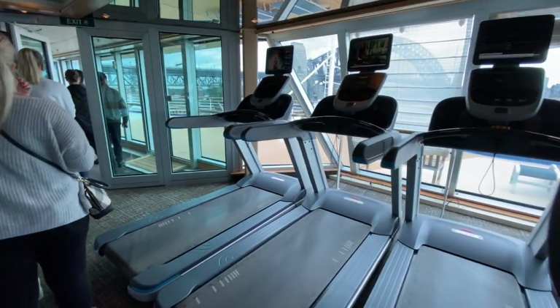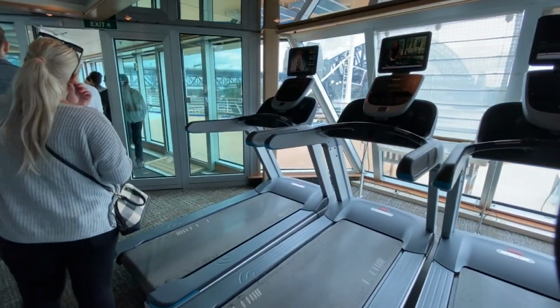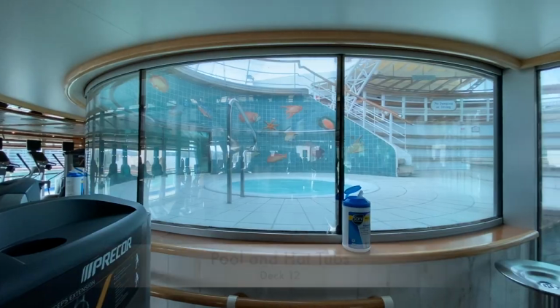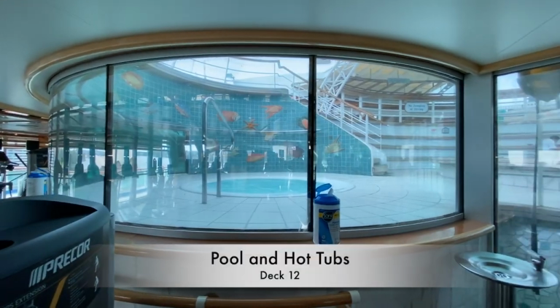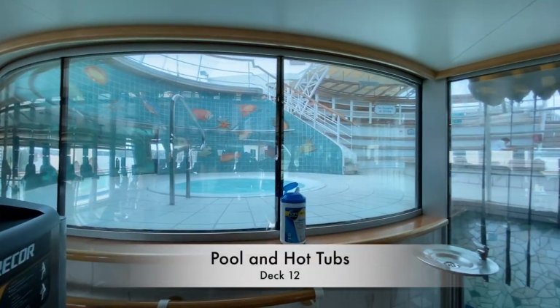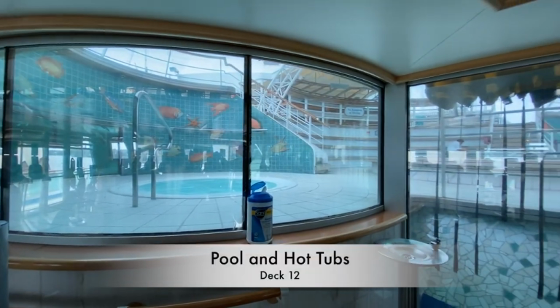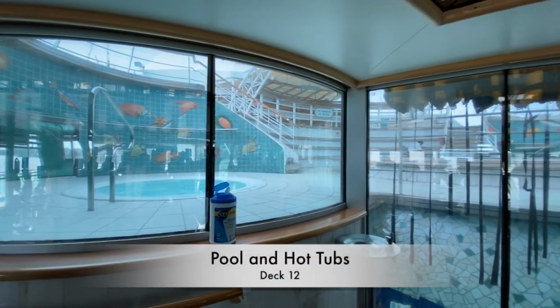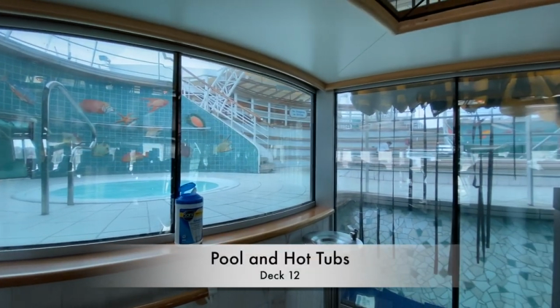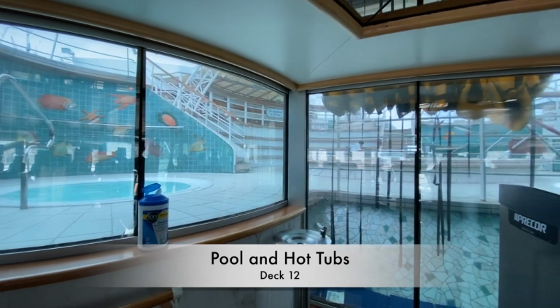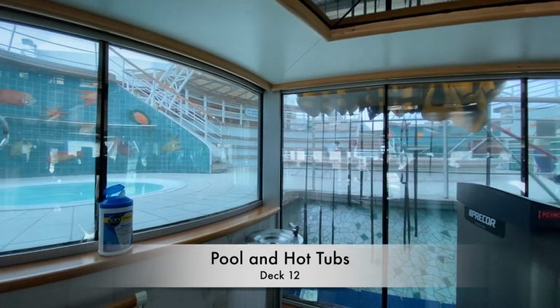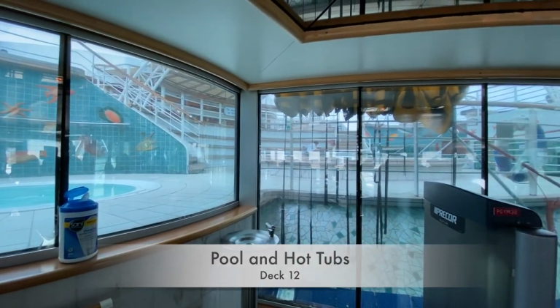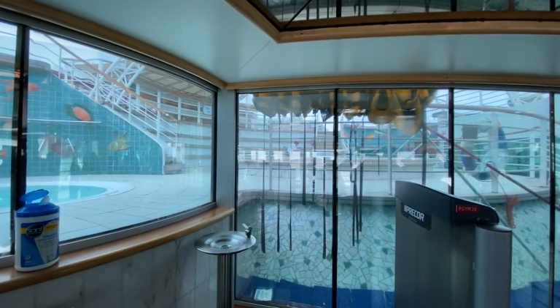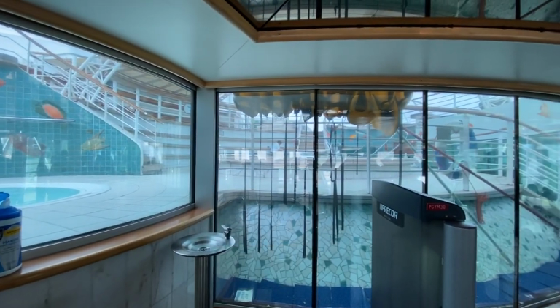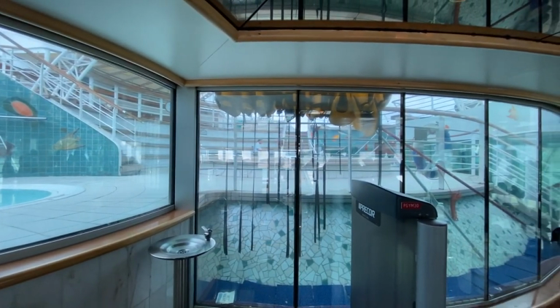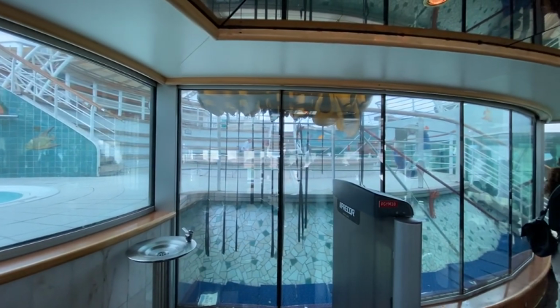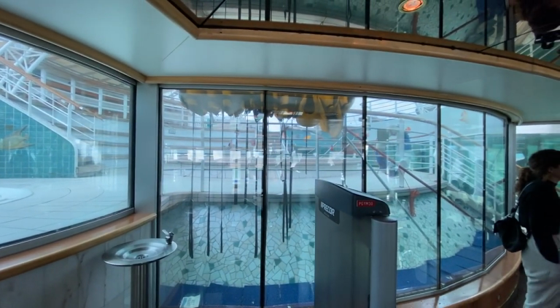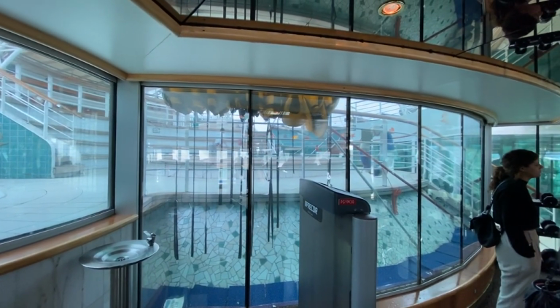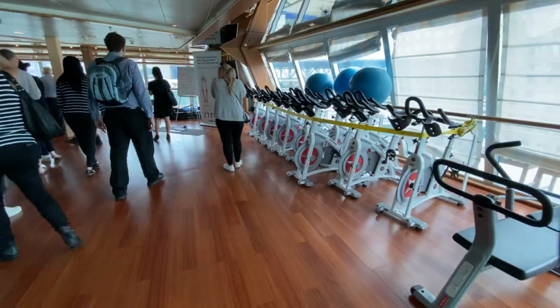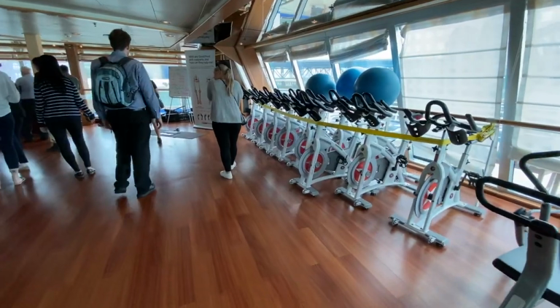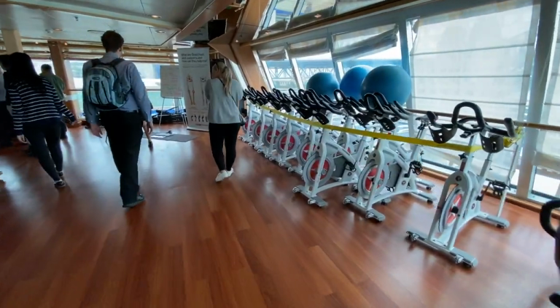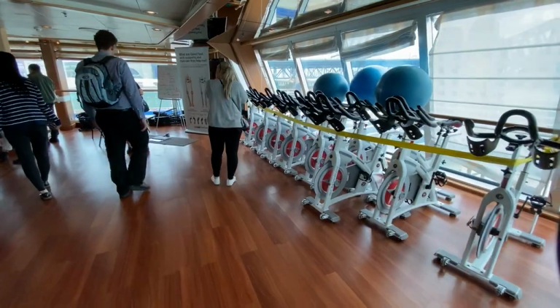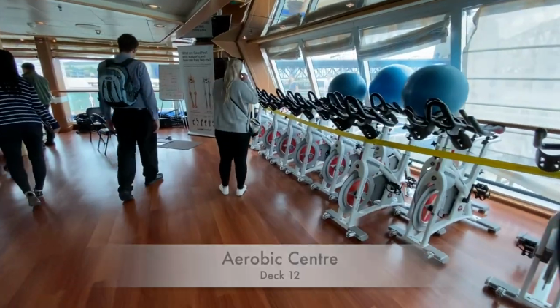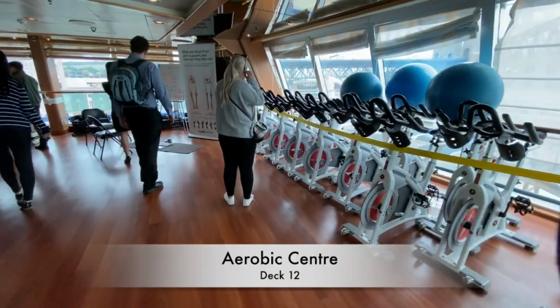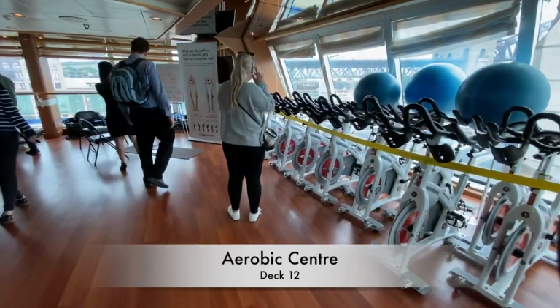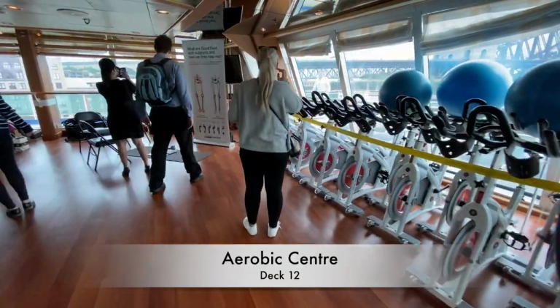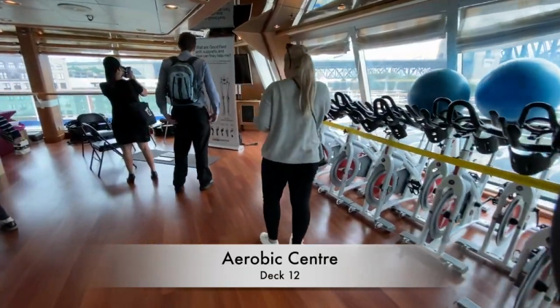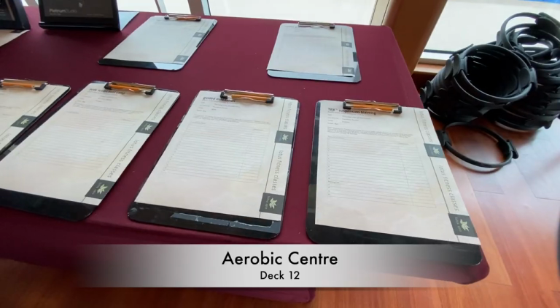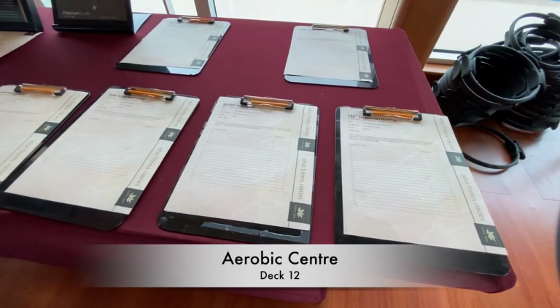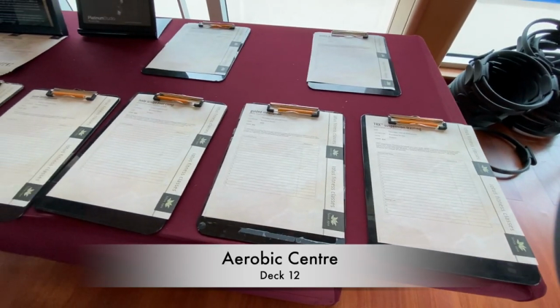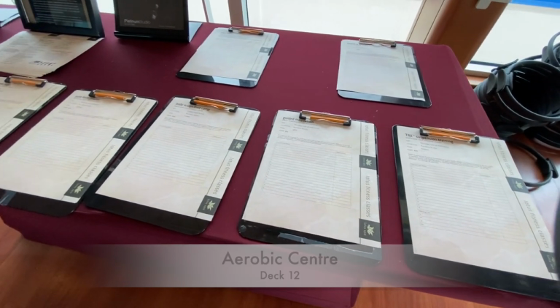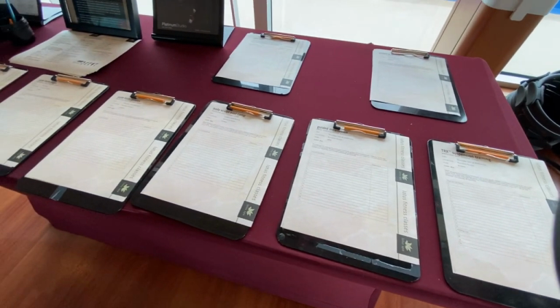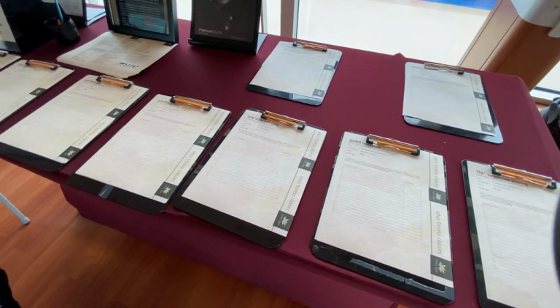There is another pool and two whirlpool spas located here, with access from the gym or the upper decks. Walking across the aft and to the other side is where you'll find fitness classes and the requisite sign-up forms.